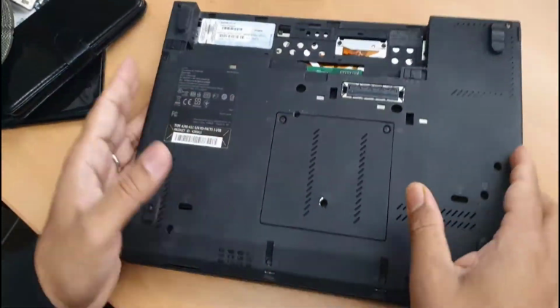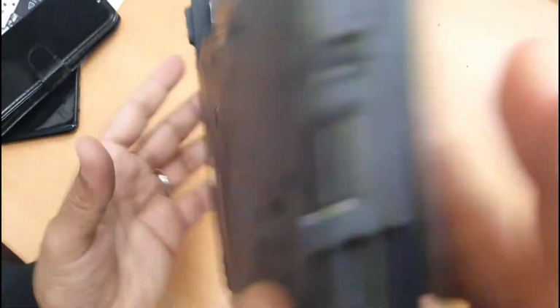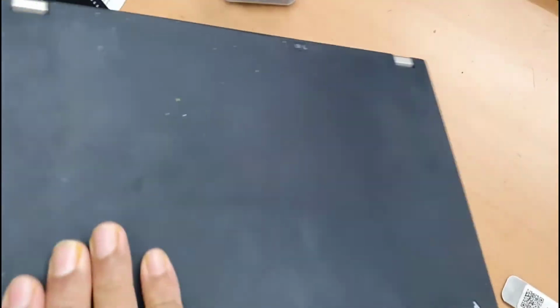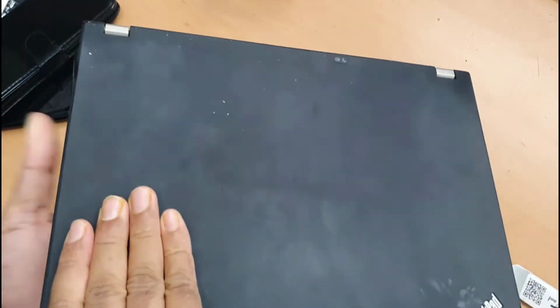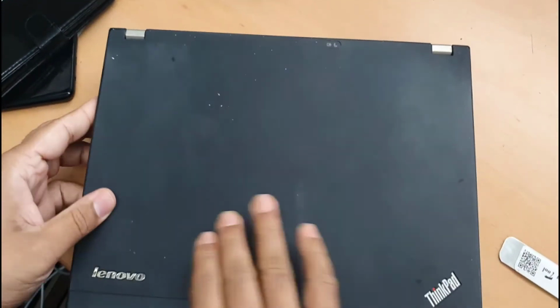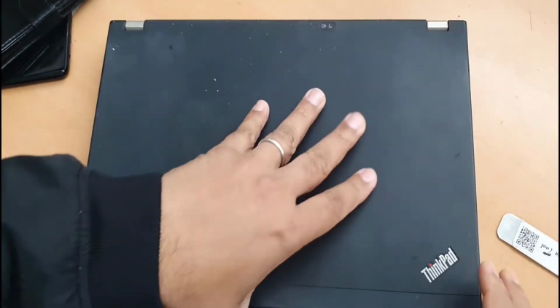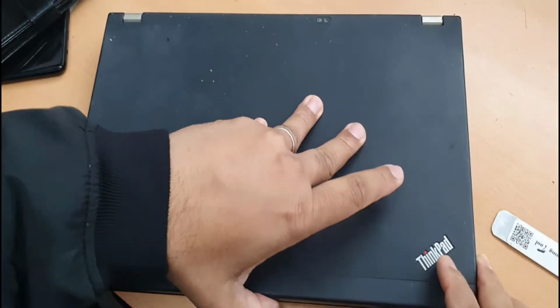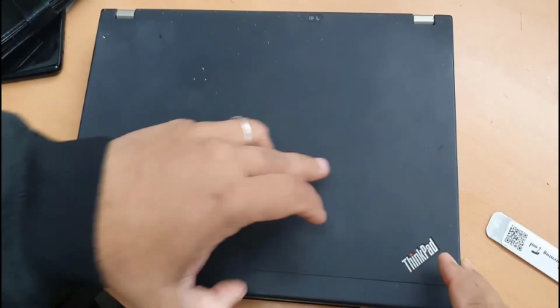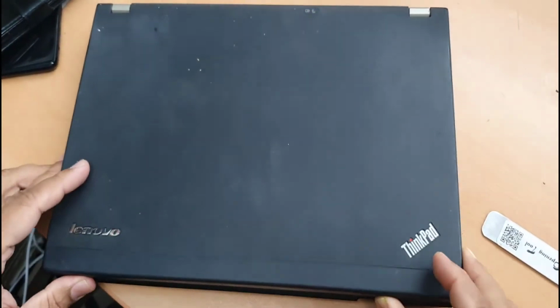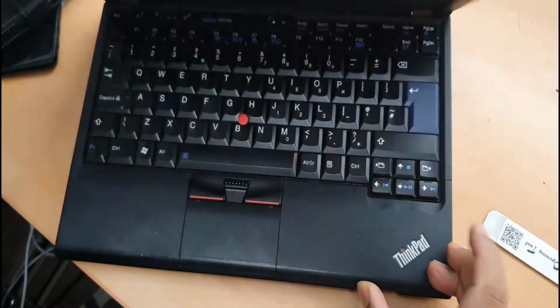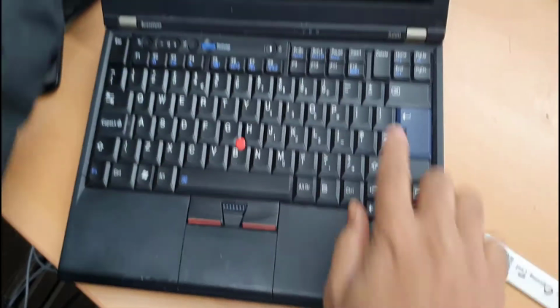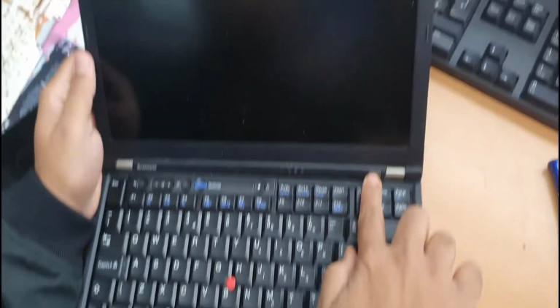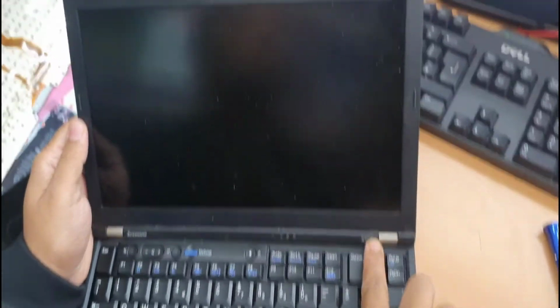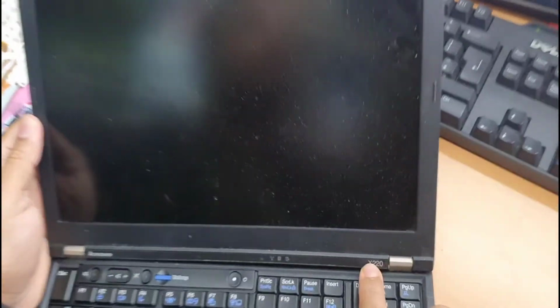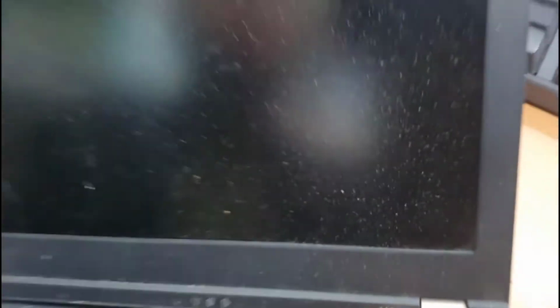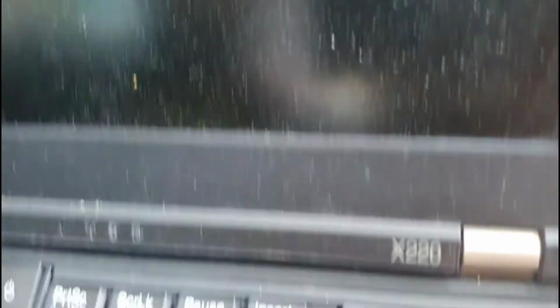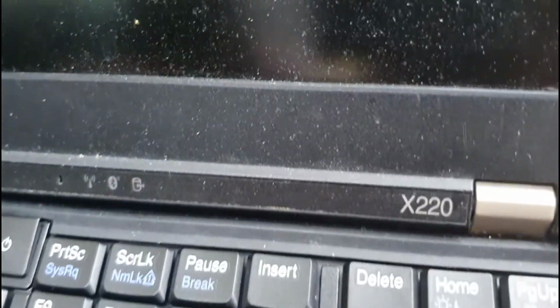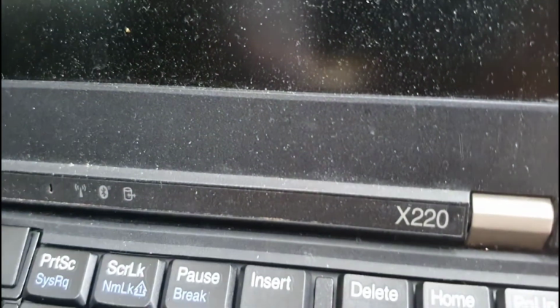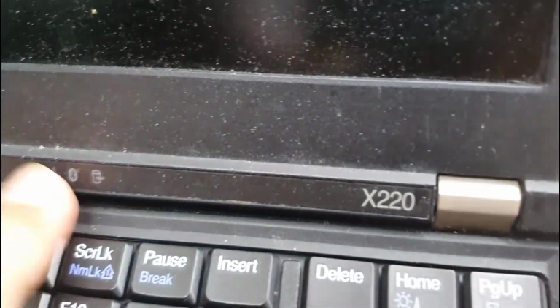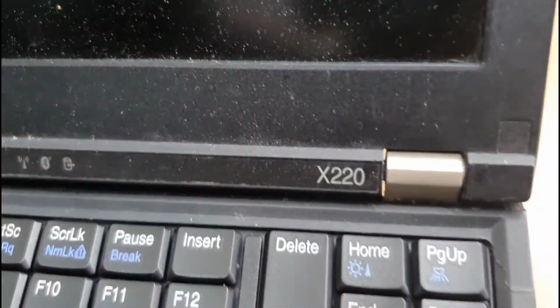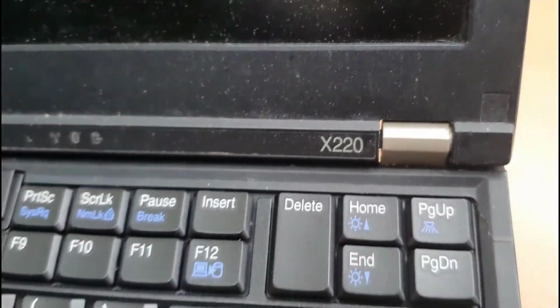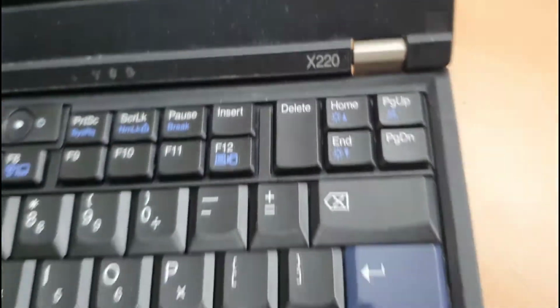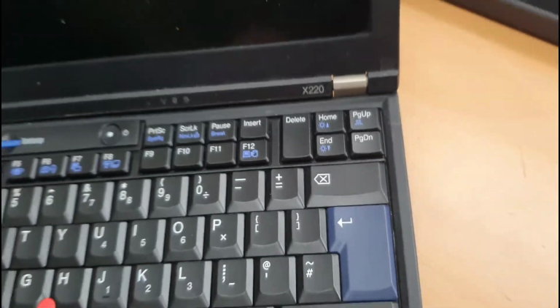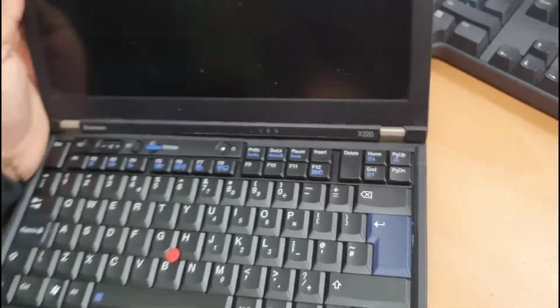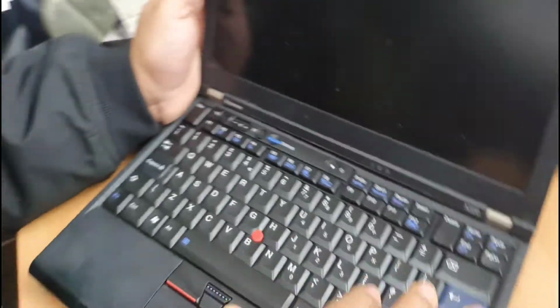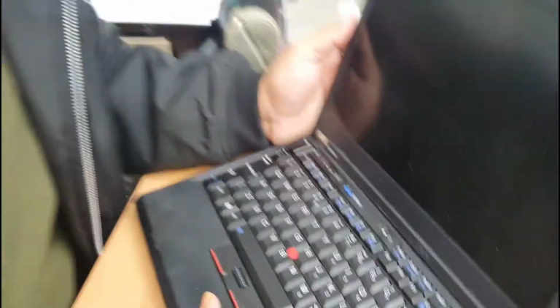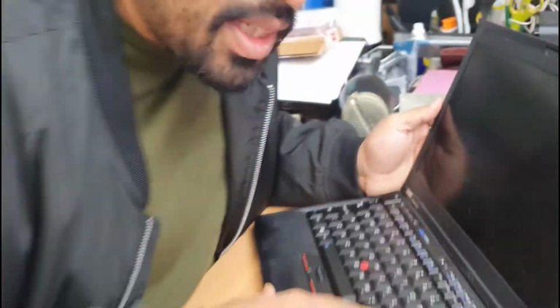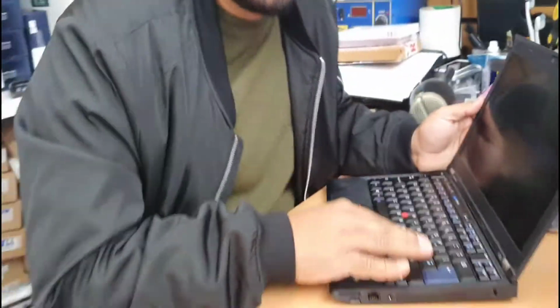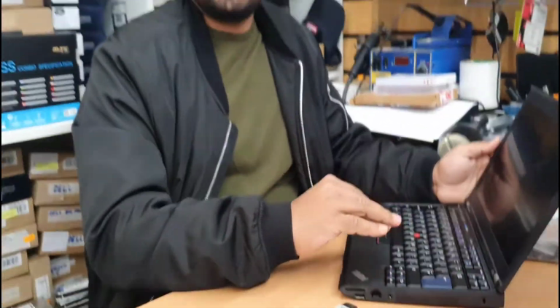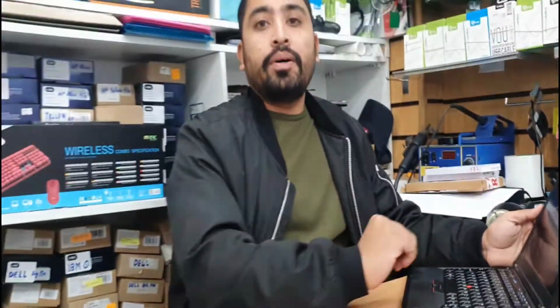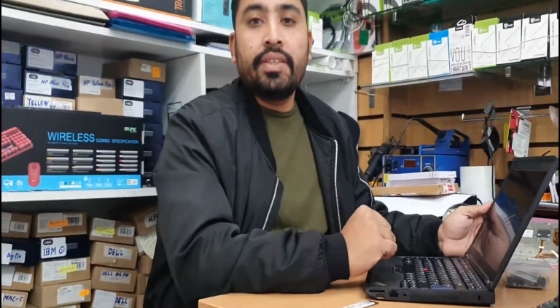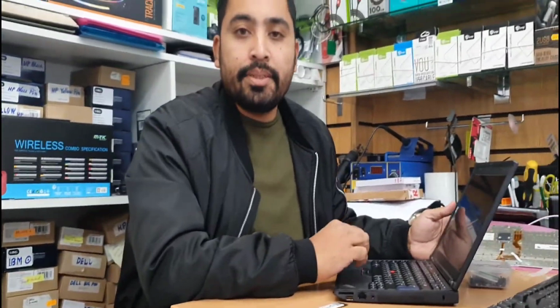That's how simple it is to change your keyboard for the X220 and X230 — almost the same process. If you do have any questions, make sure you leave them in the comment section, and I hope to see you in the next video.